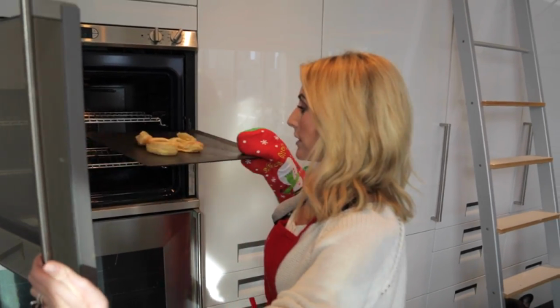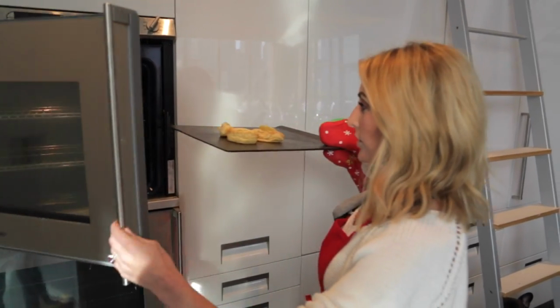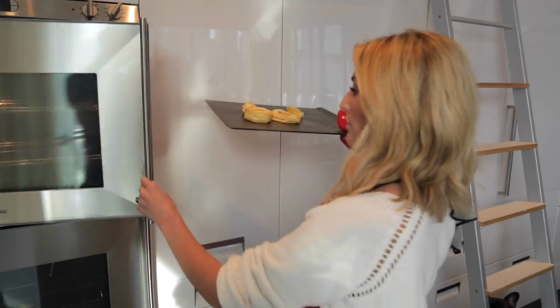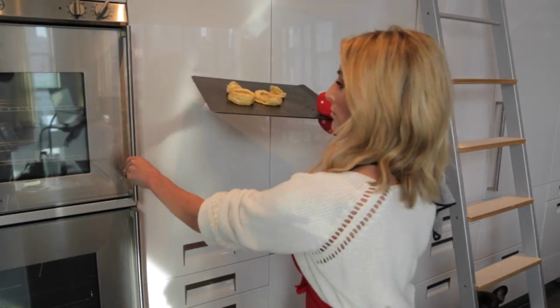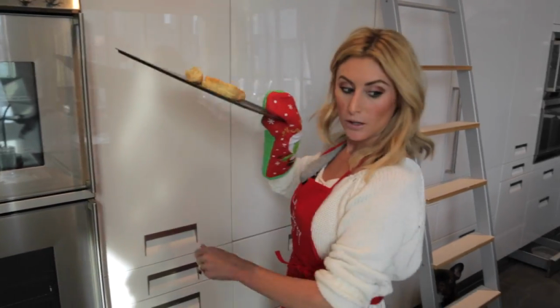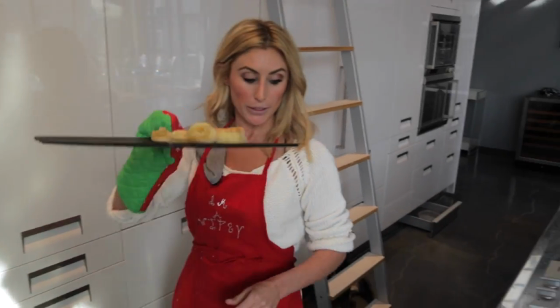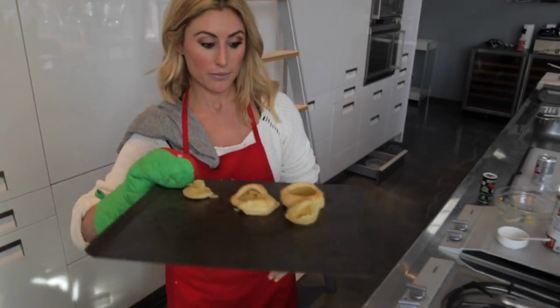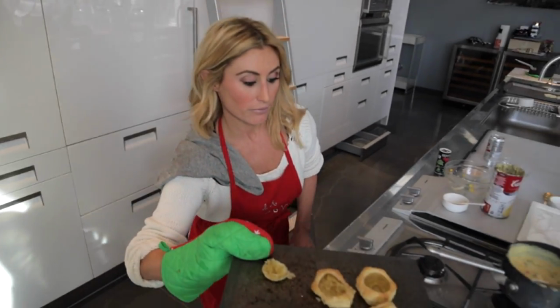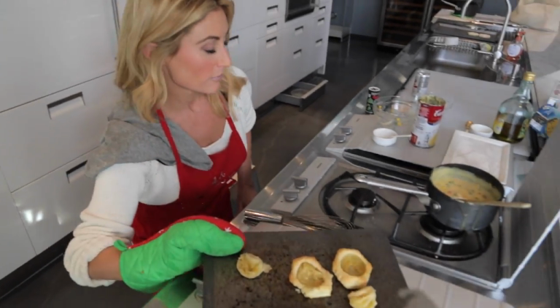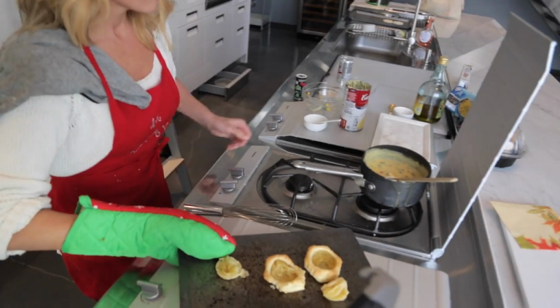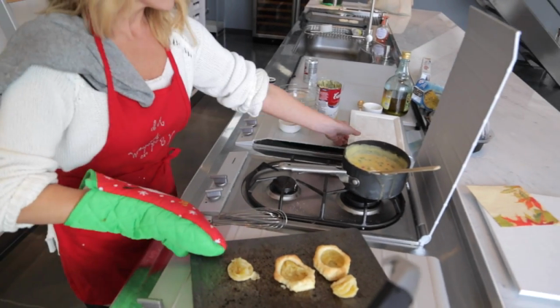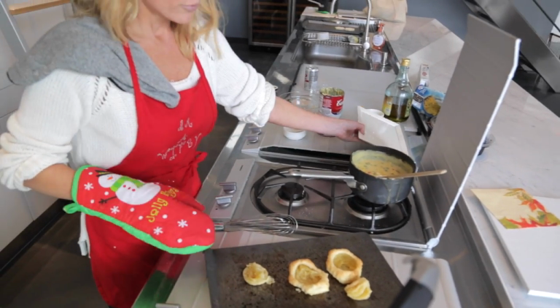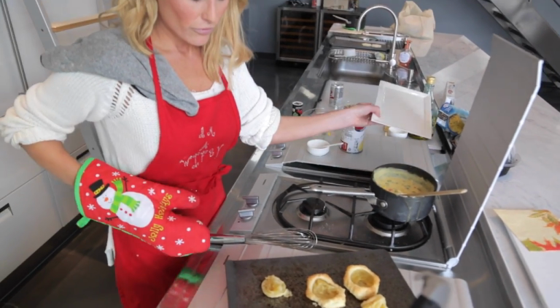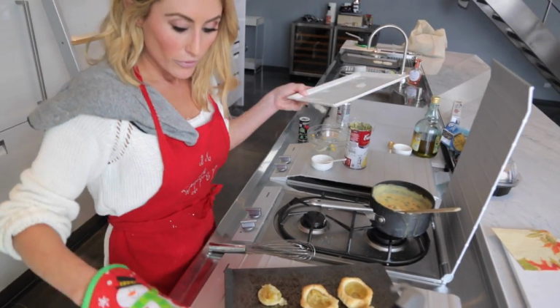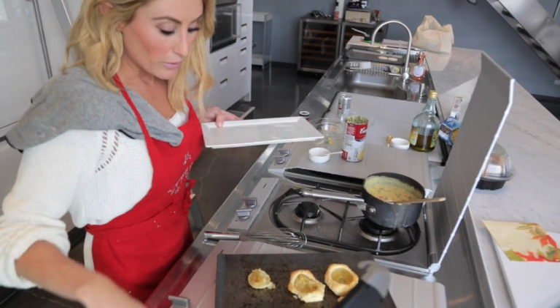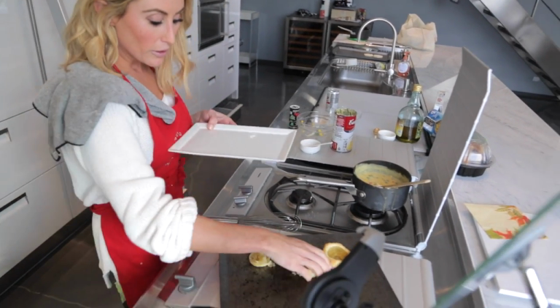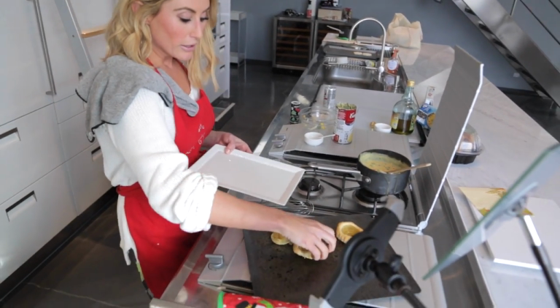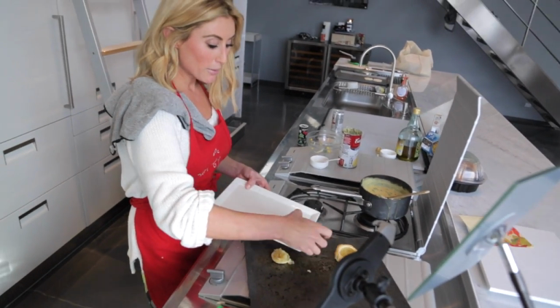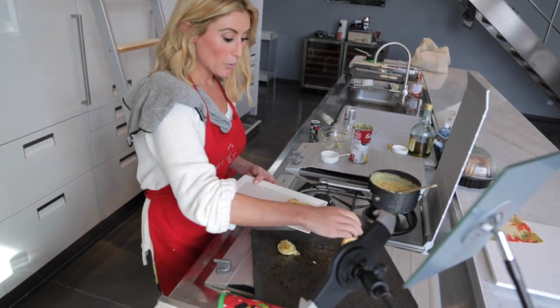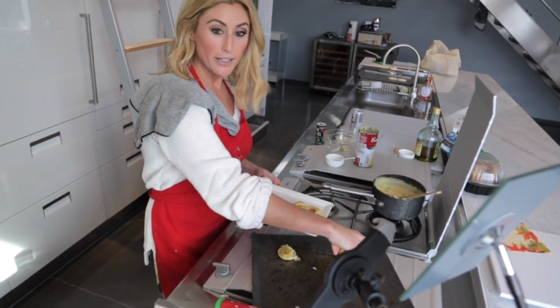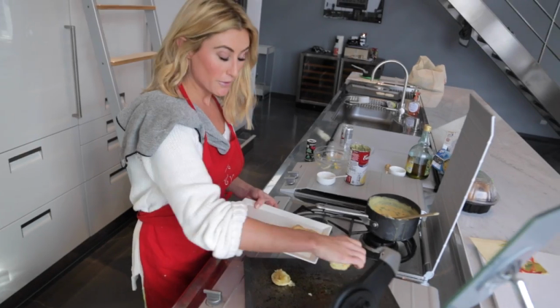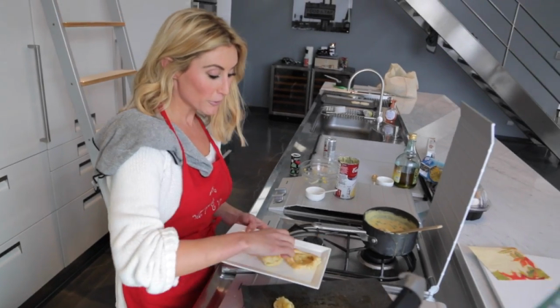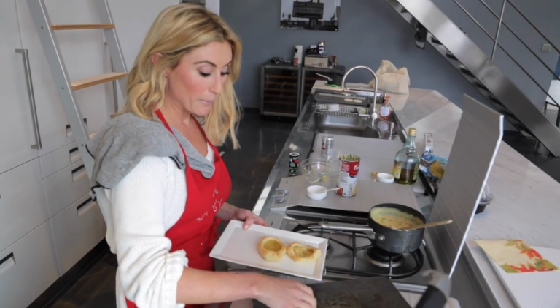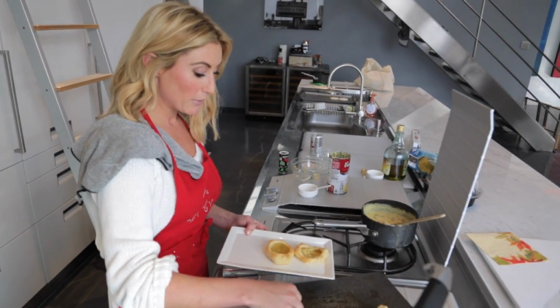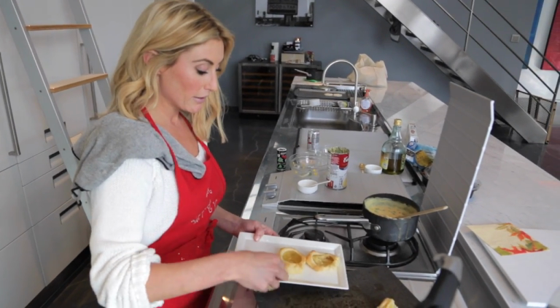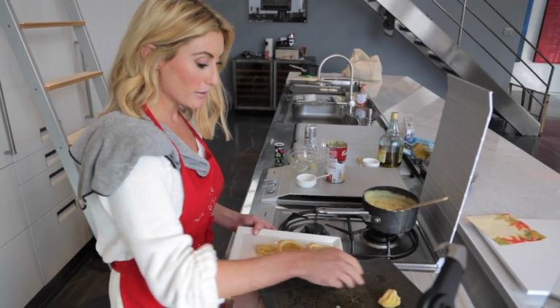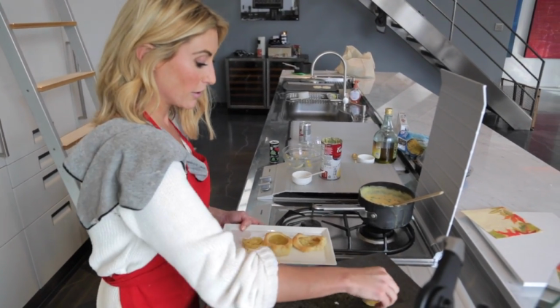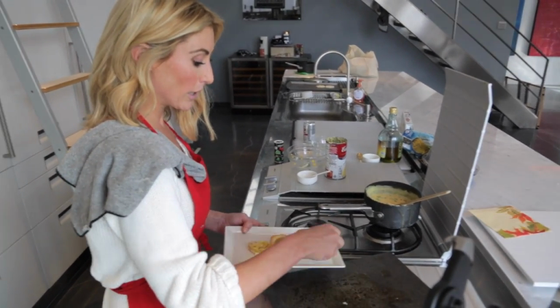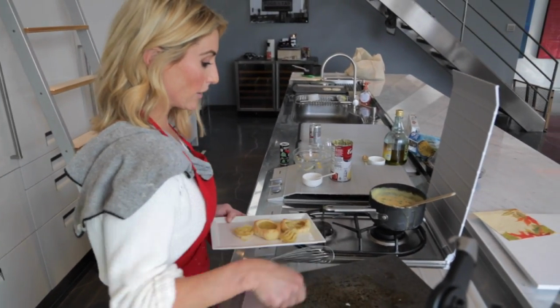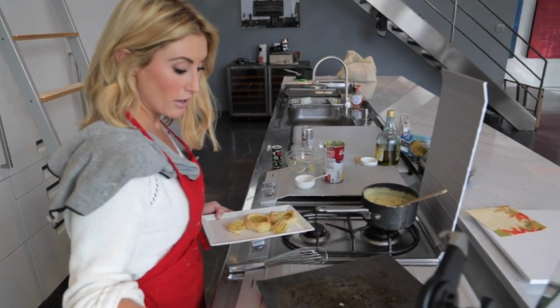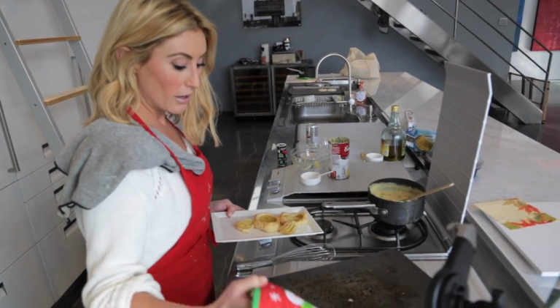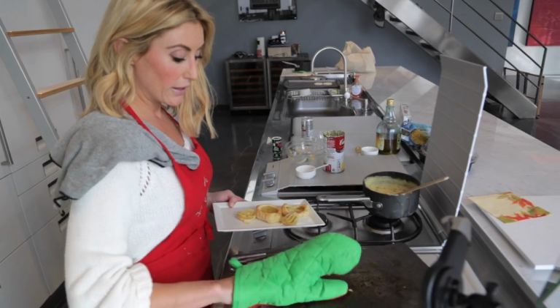These guys are done — we're going to plate it. Just like most of the wifey recipes, feel free to get messy with things. Throw it on there.